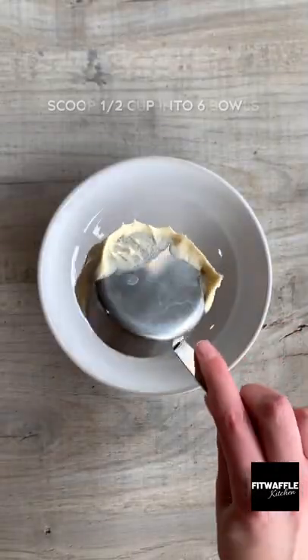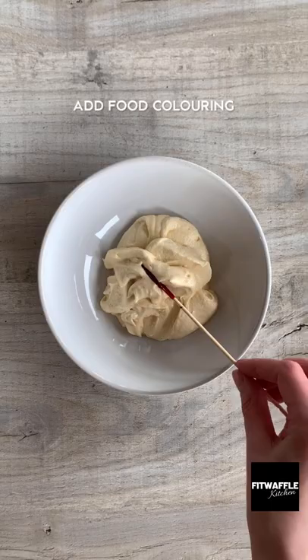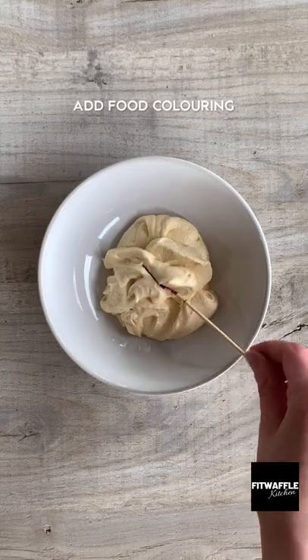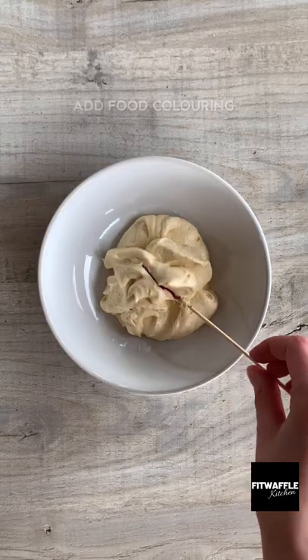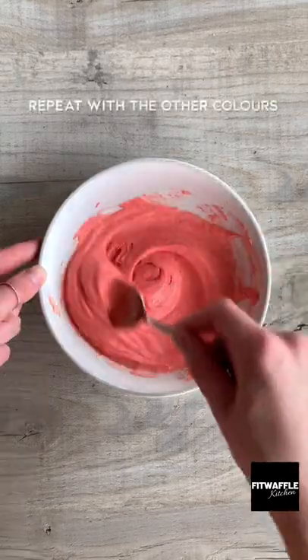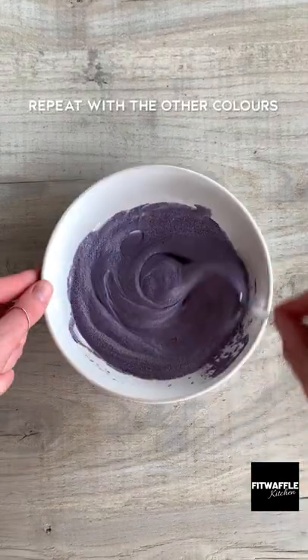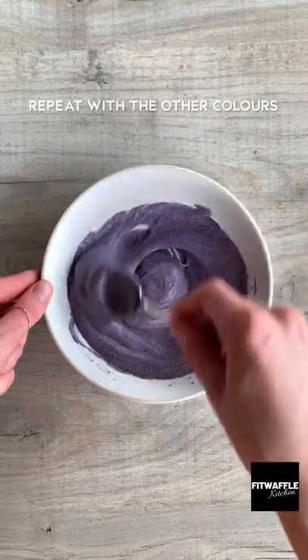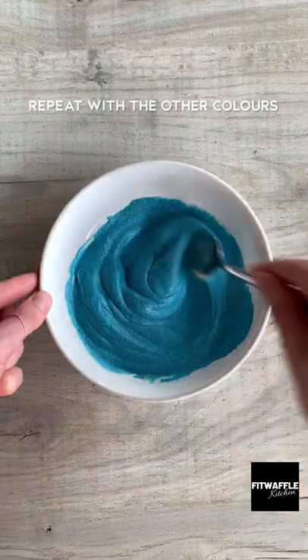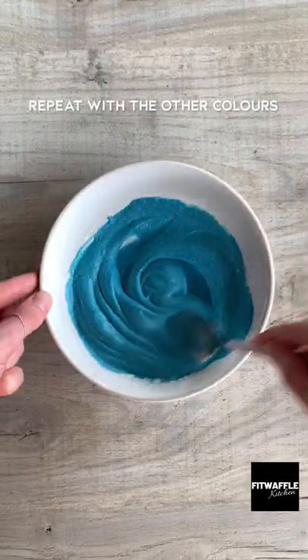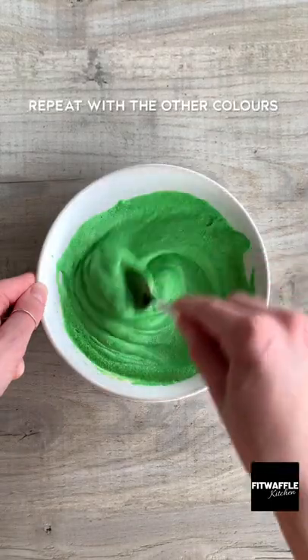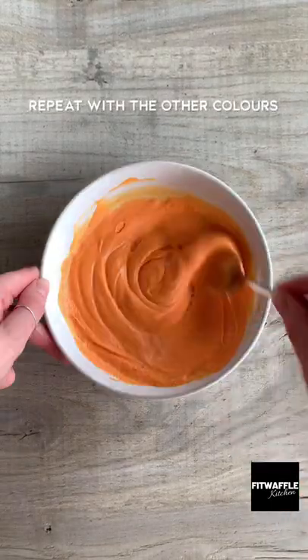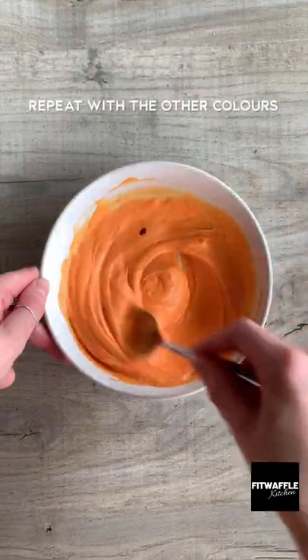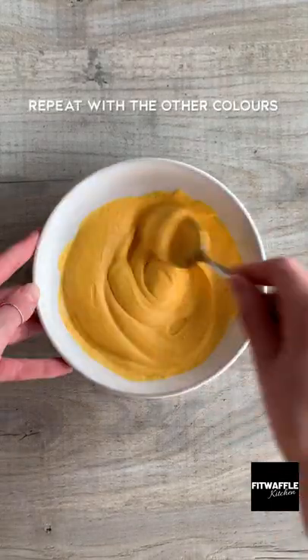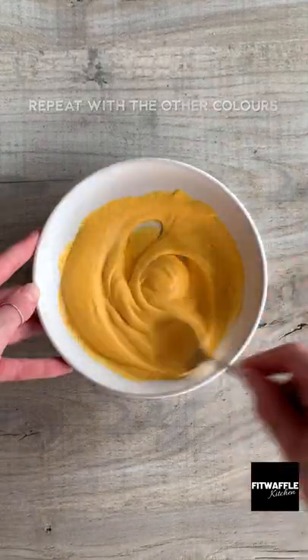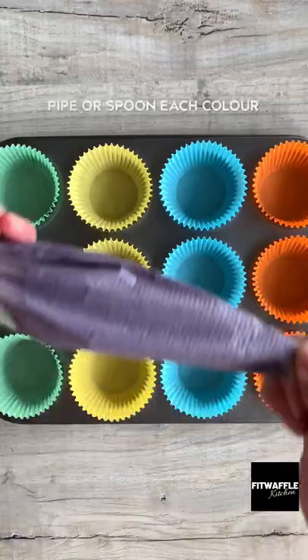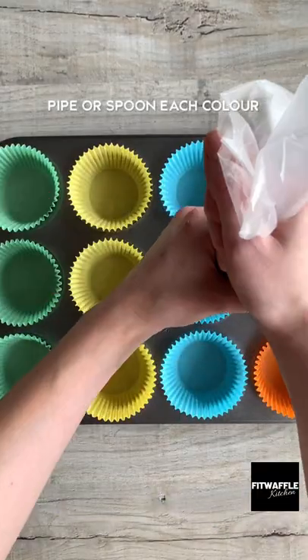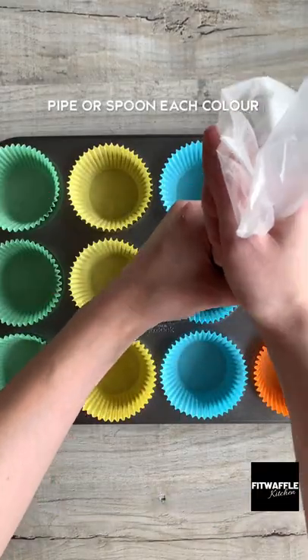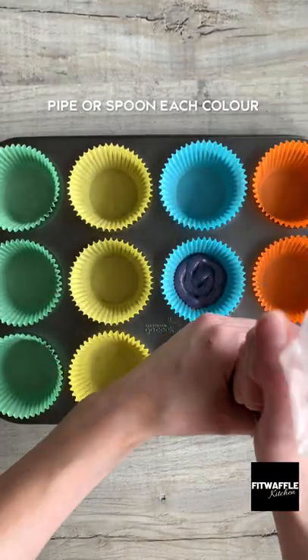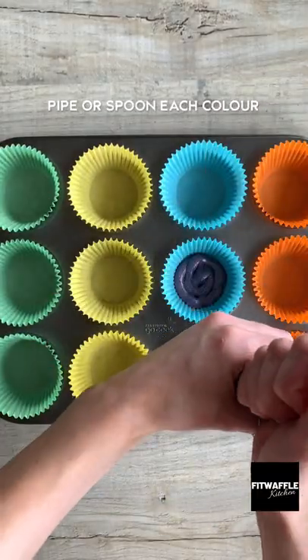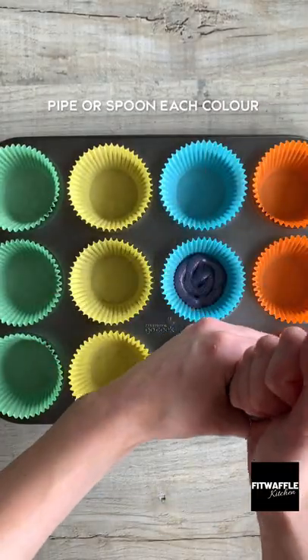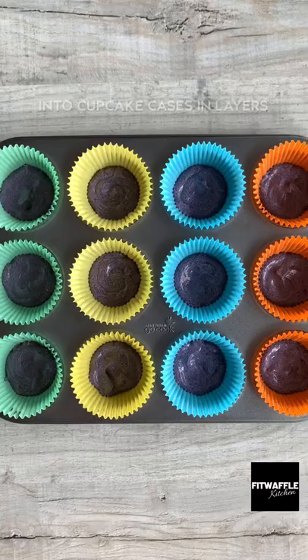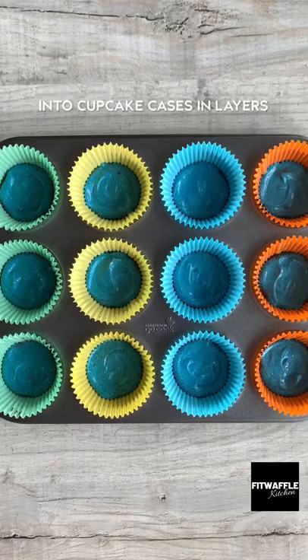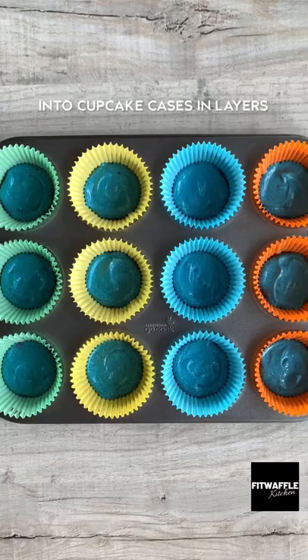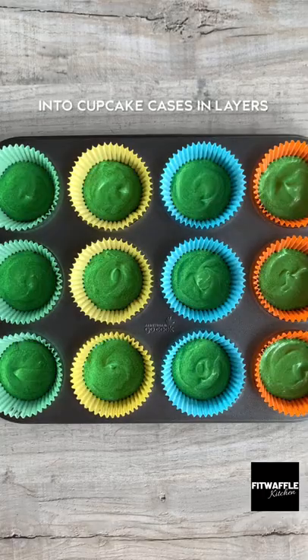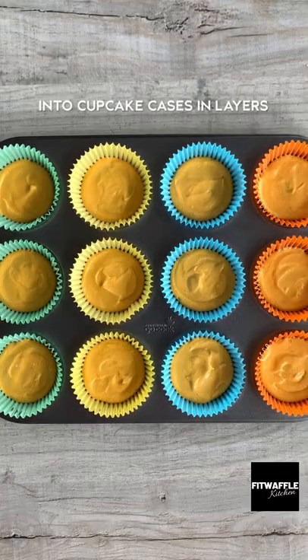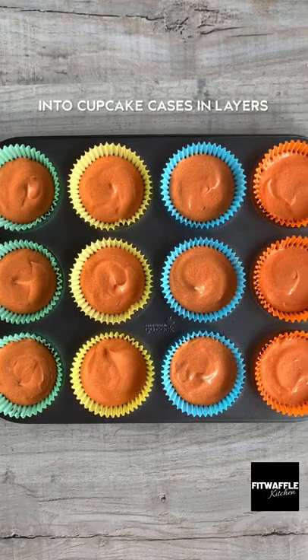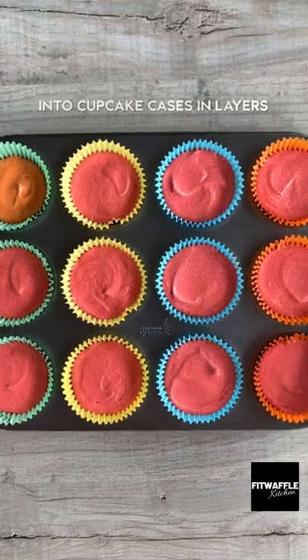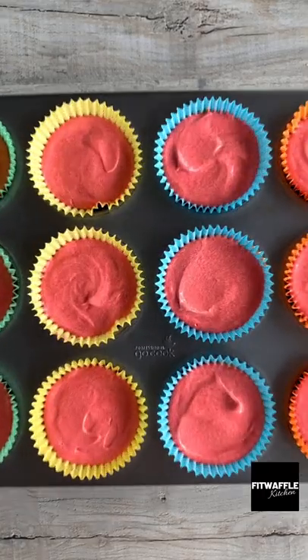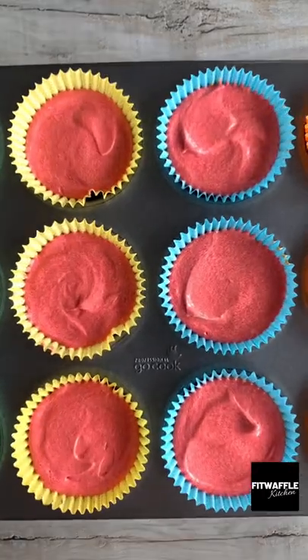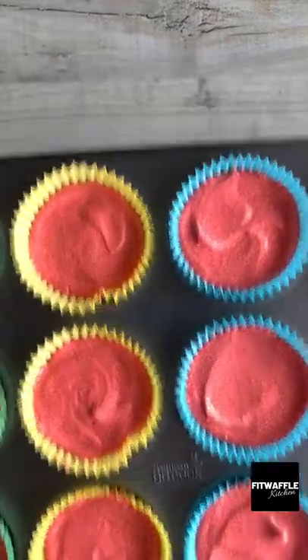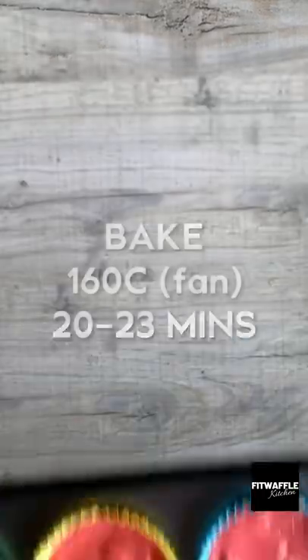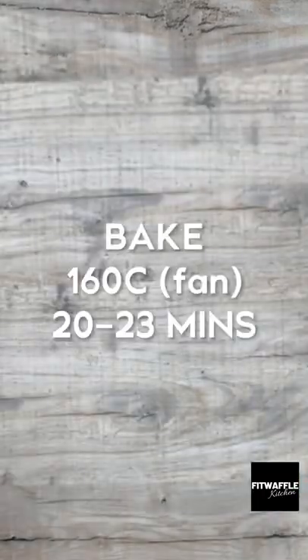Separate the mix evenly into six bowls, then mix in your food coloring. Pipe each color into cupcake cases a layer at a time, or spoon them in and spread them out. Bake in the oven, then let them cool.